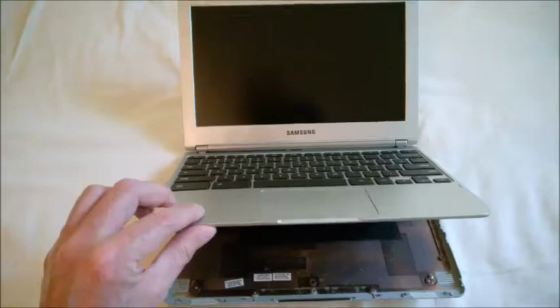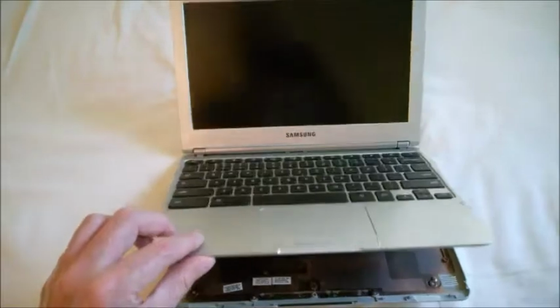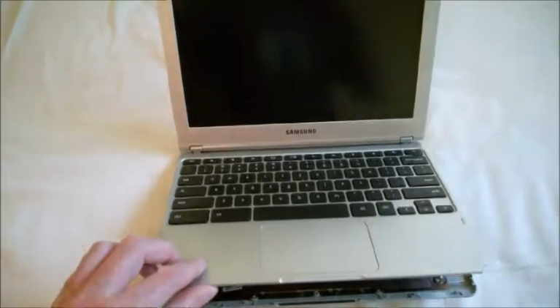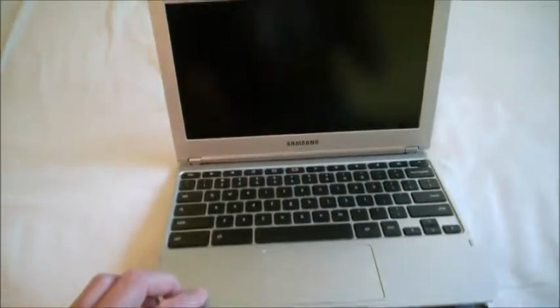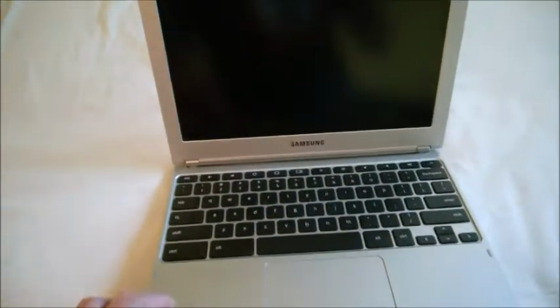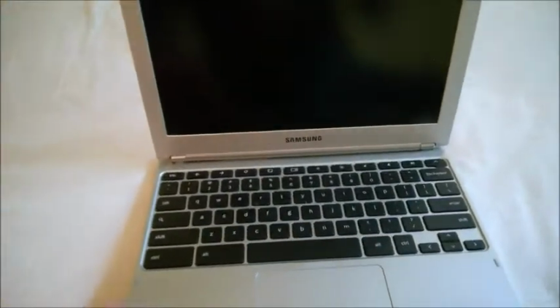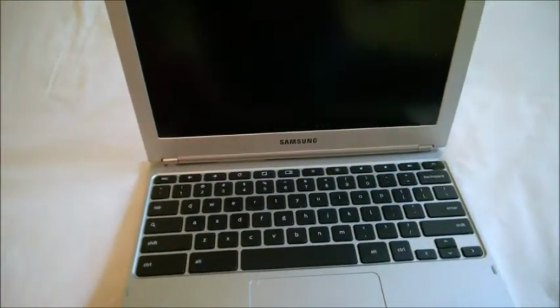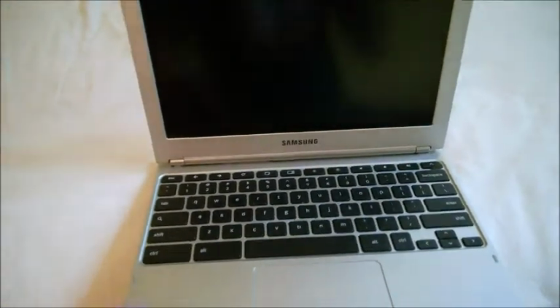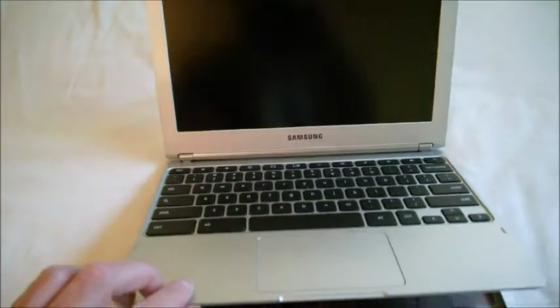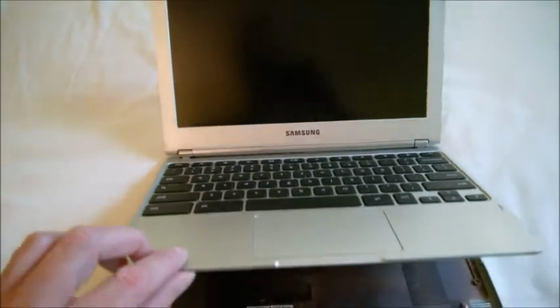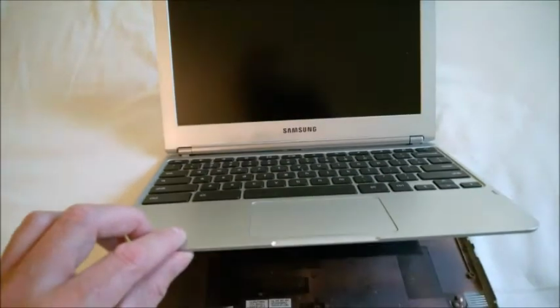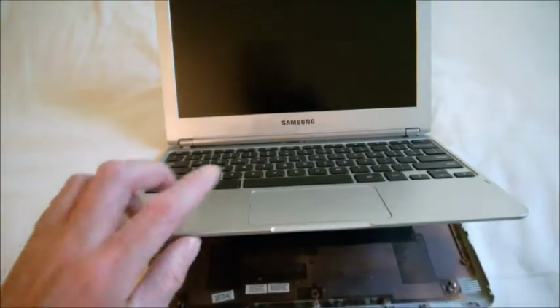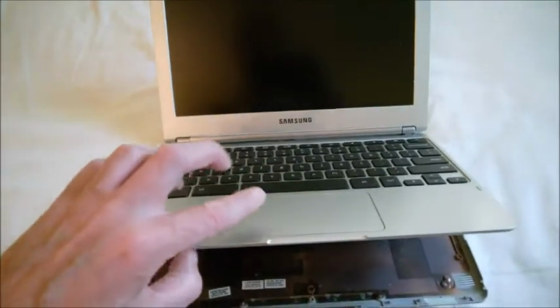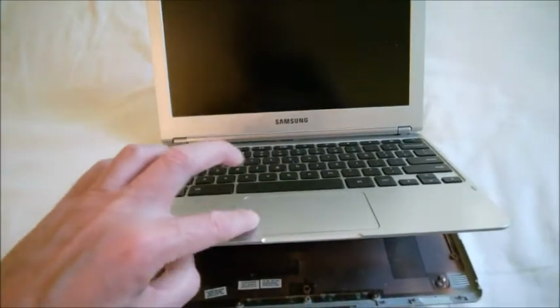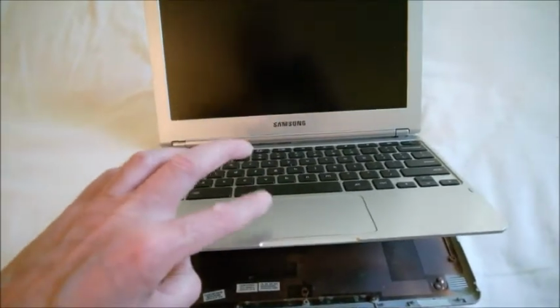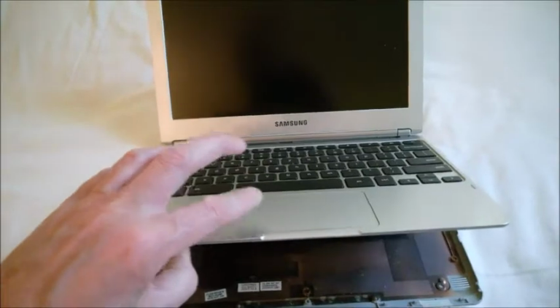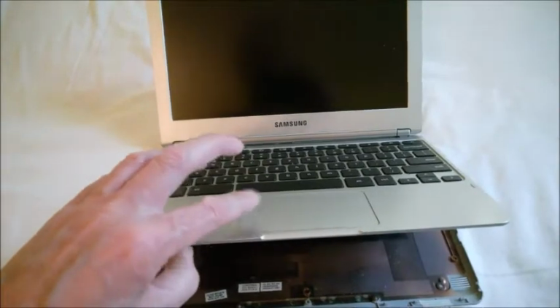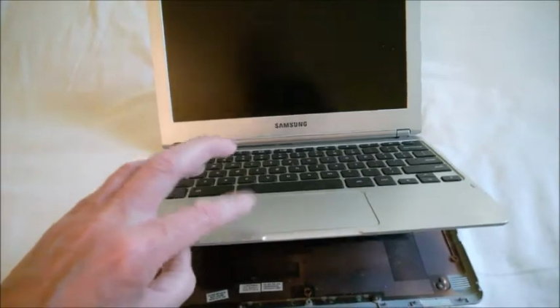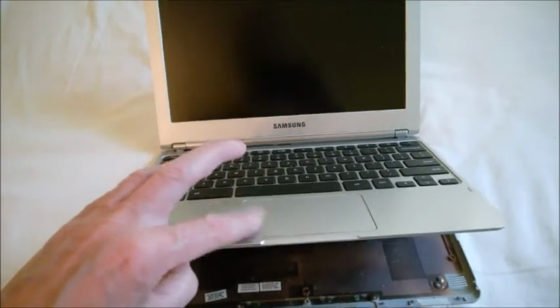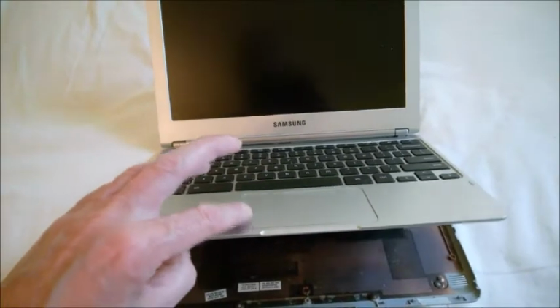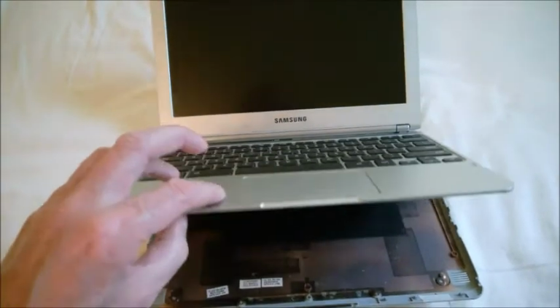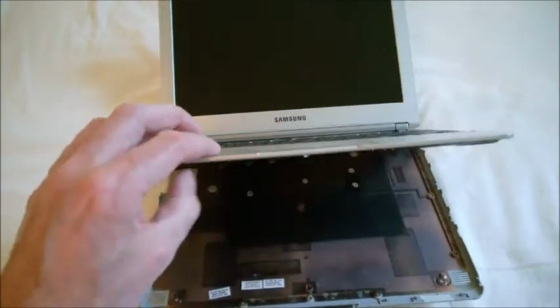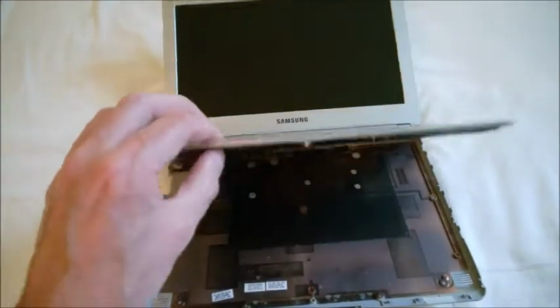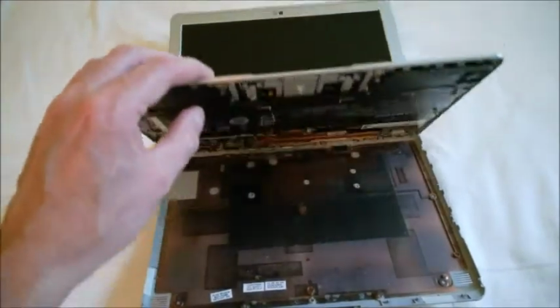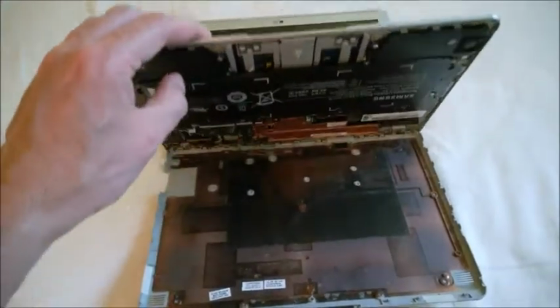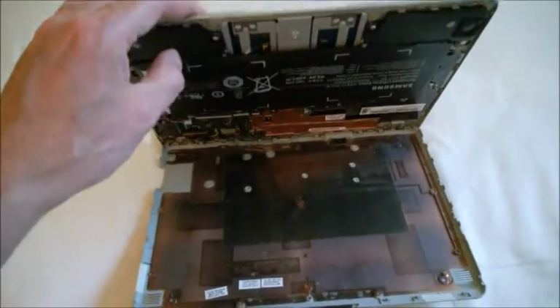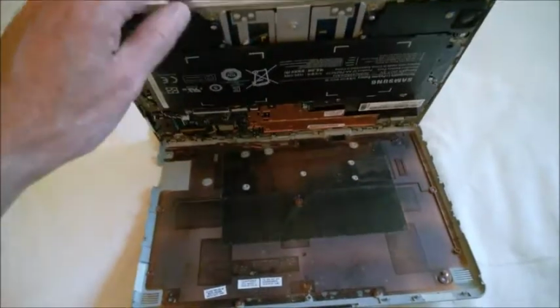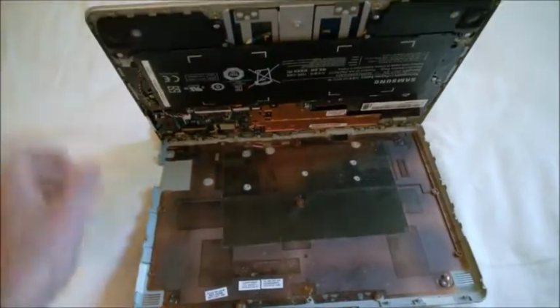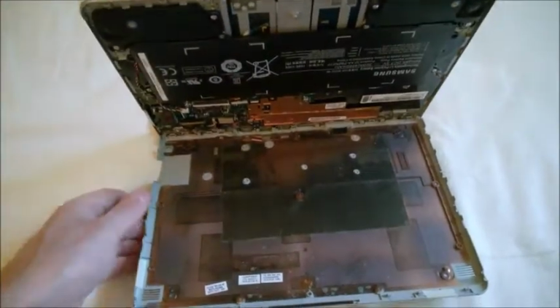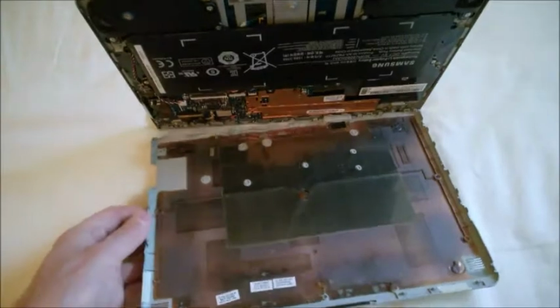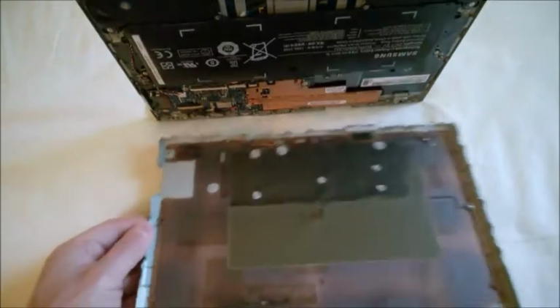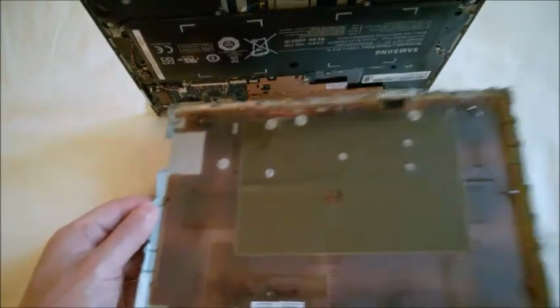This is a Samsung 12-inch Chromebook, an older version. I wanted to check something on the trackpad because it wasn't clicking properly on one side, so I split it open. I'll tell you in a moment how to do this.